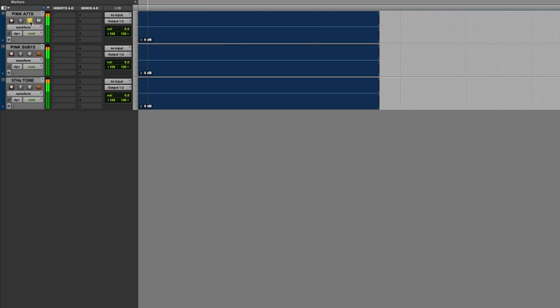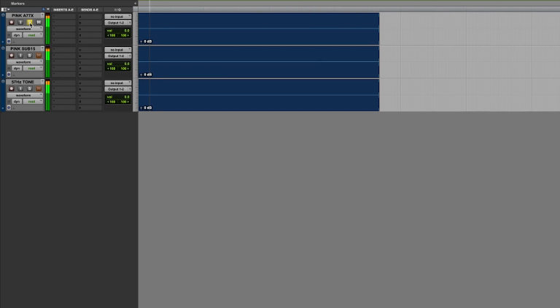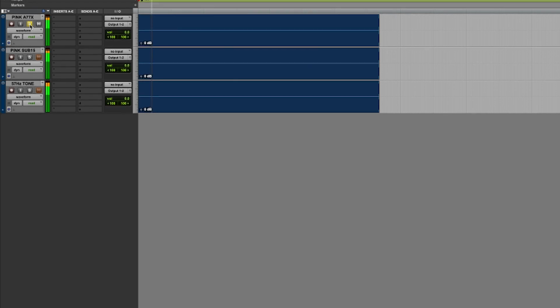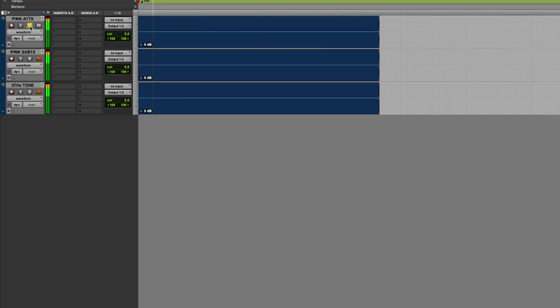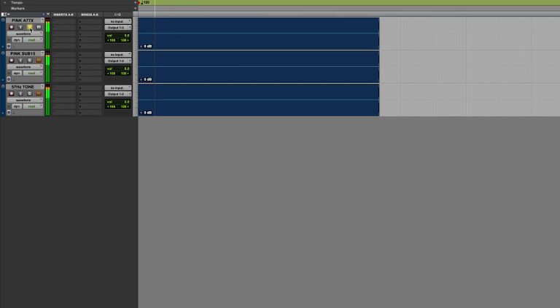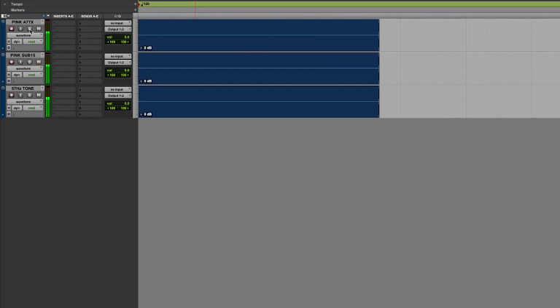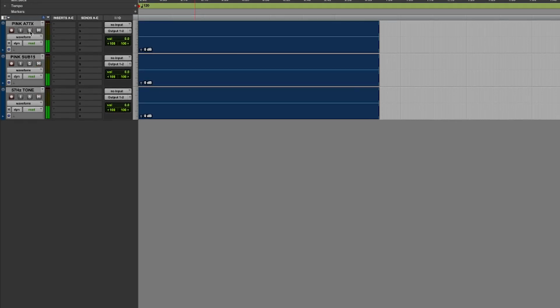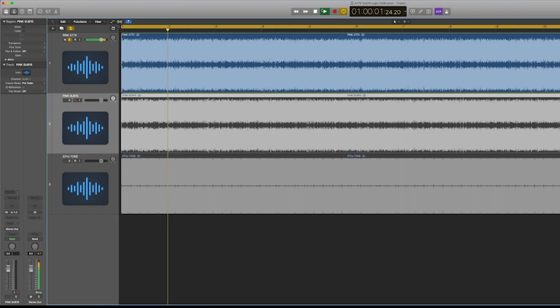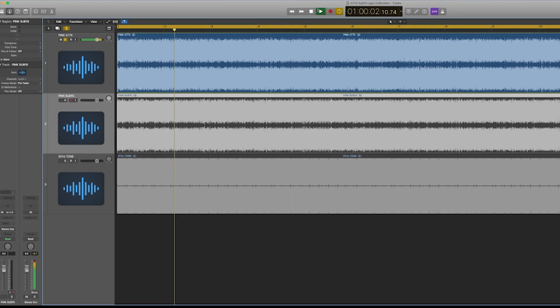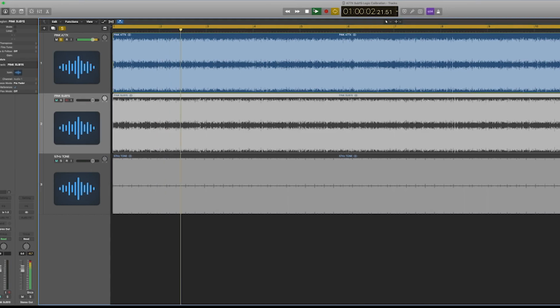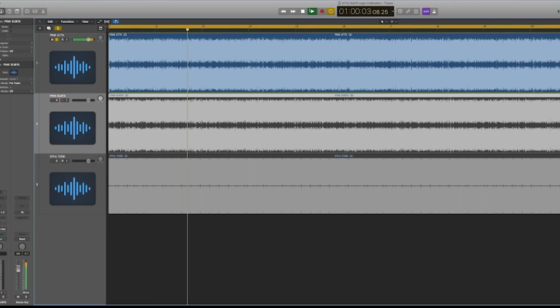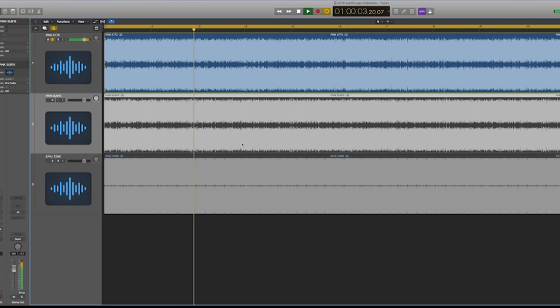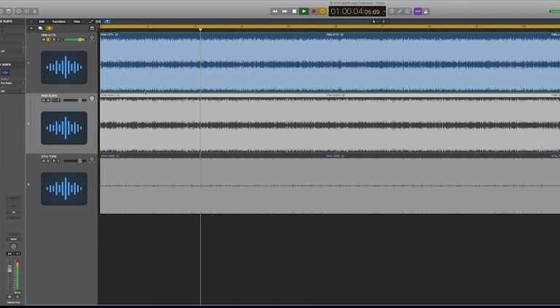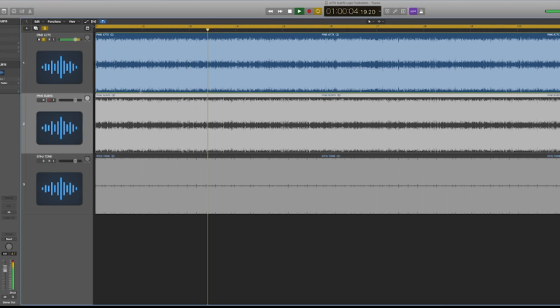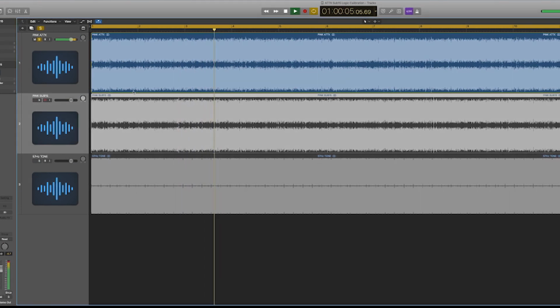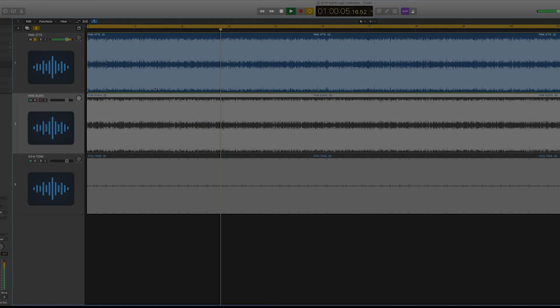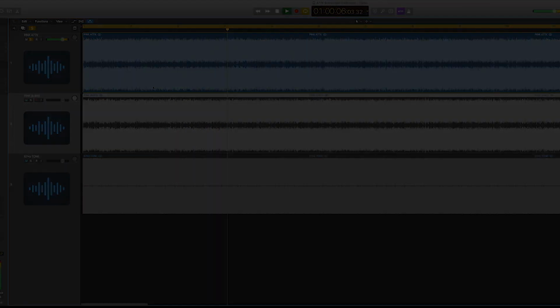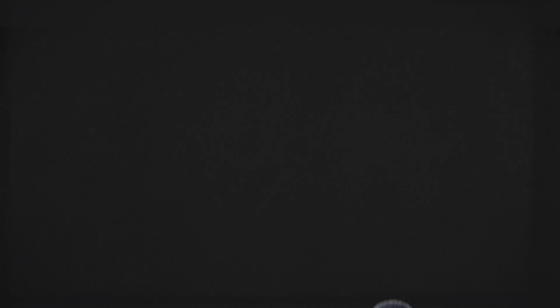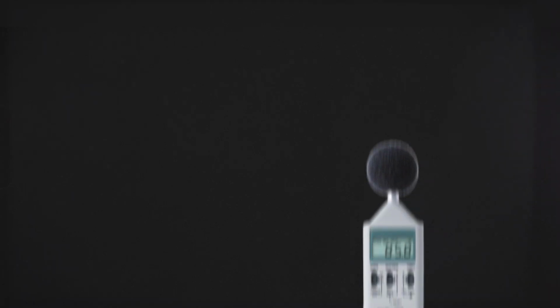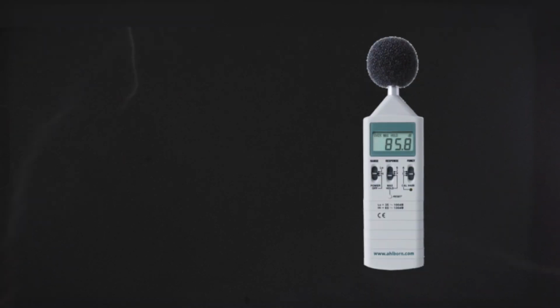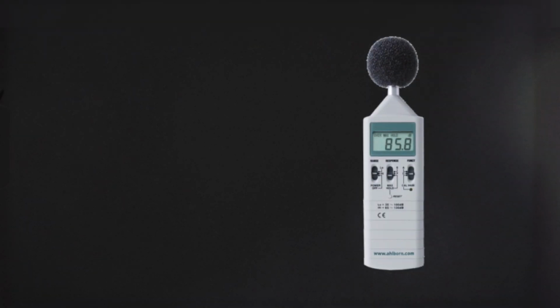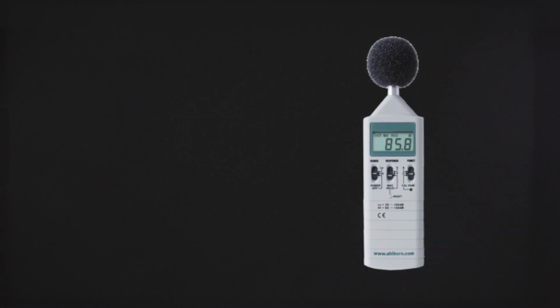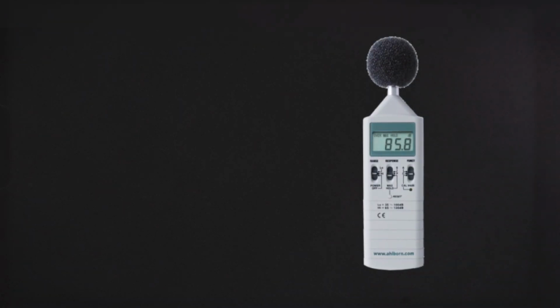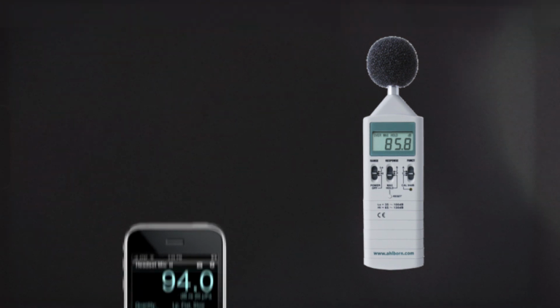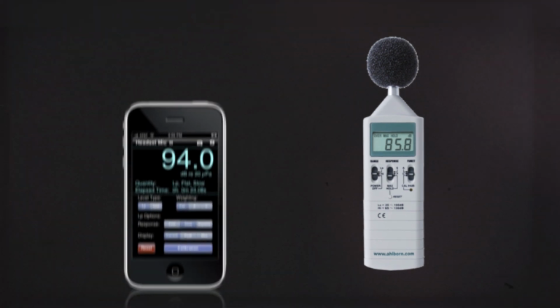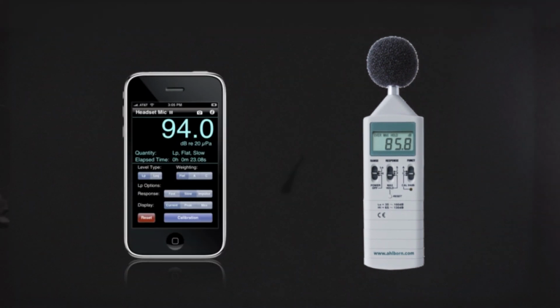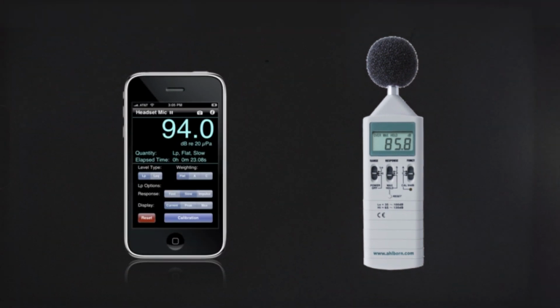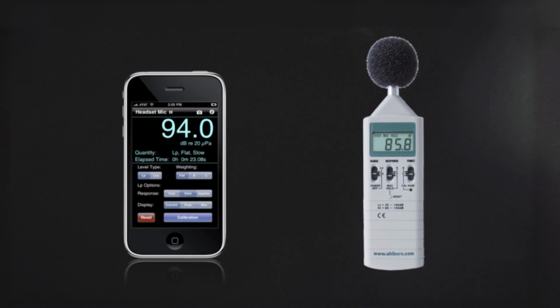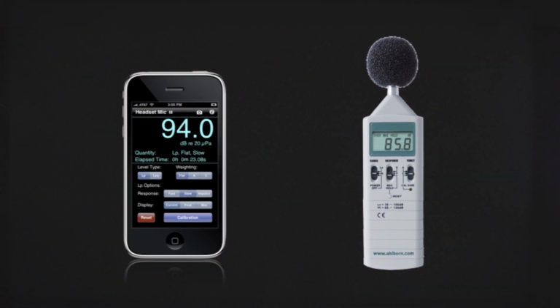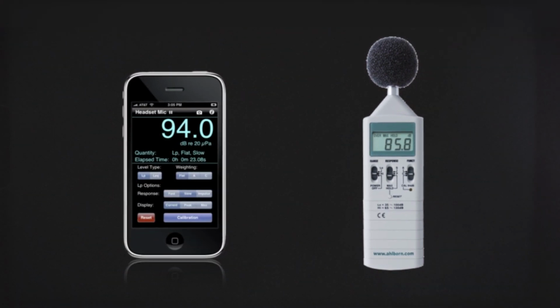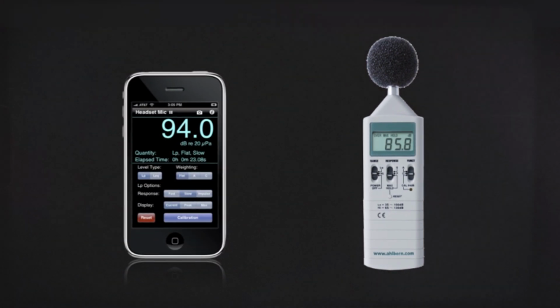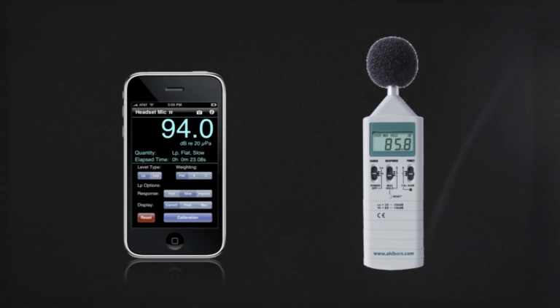We have sessions in both Pro Tools and Logic, as well as the RAW files you can load into your DAW of choice. This procedure will require an SPL meter. These are readily available in both hardware and software form — a smartphone app is perfectly suitable for this procedure.